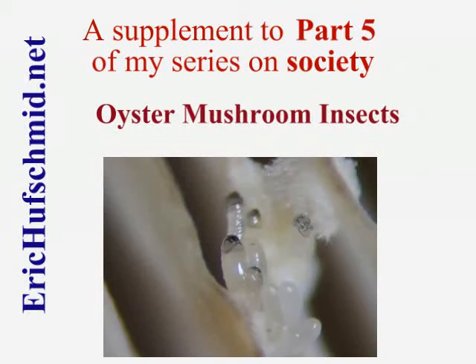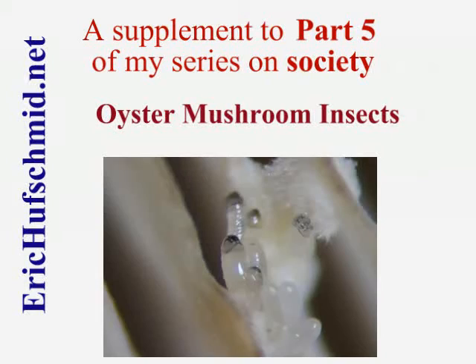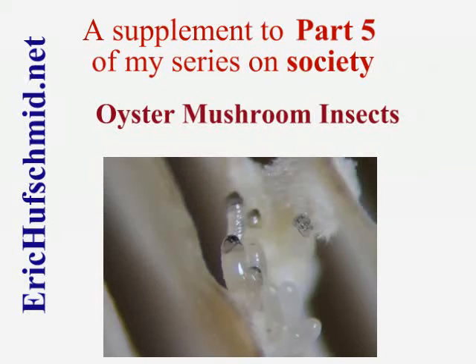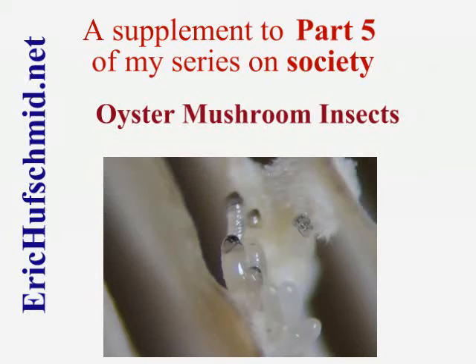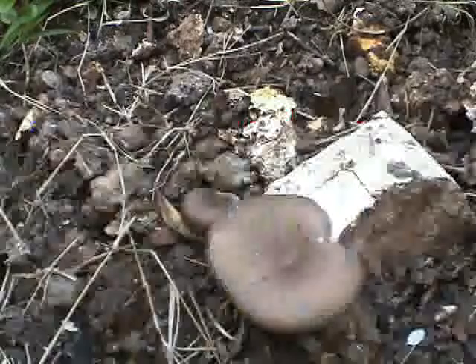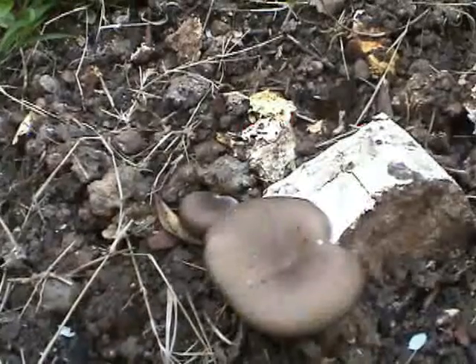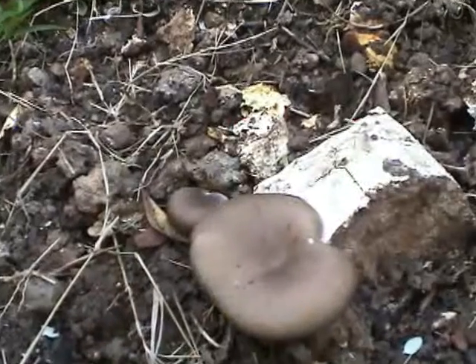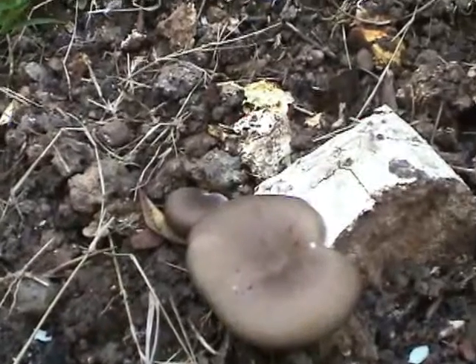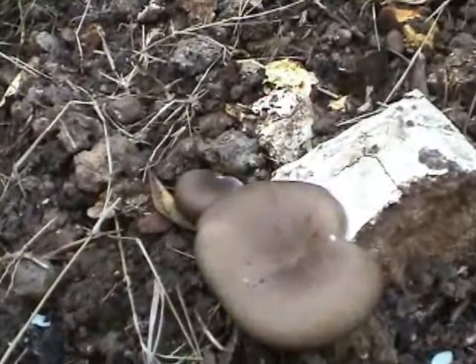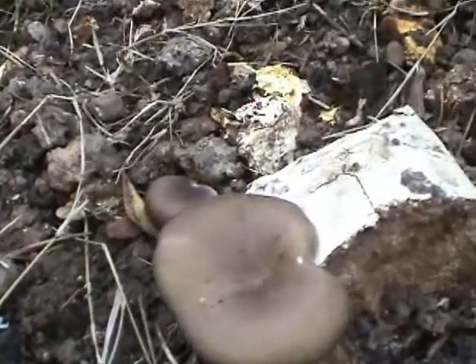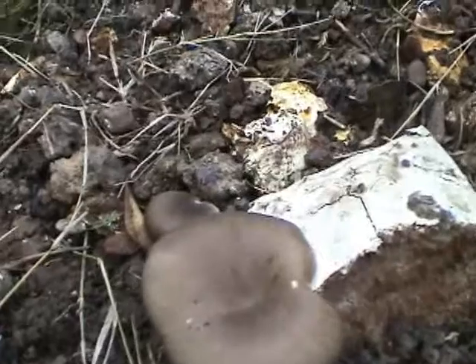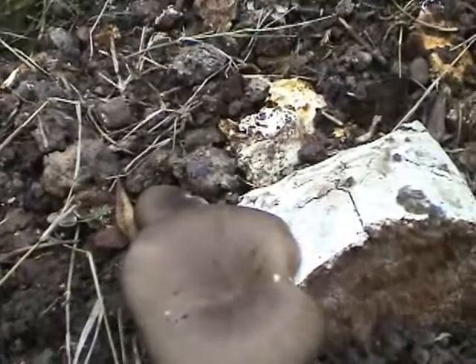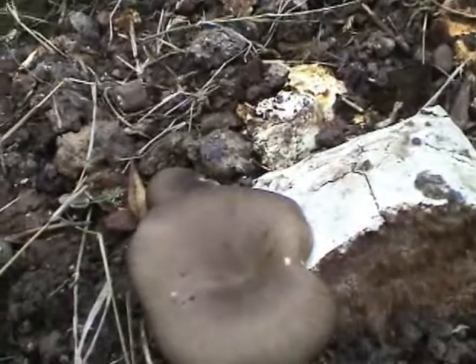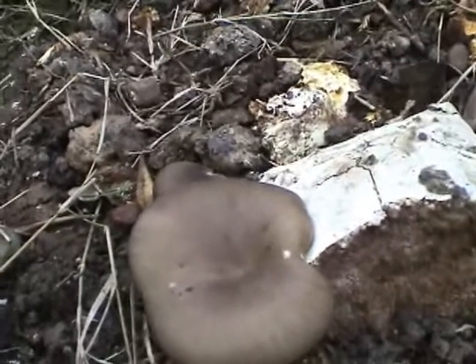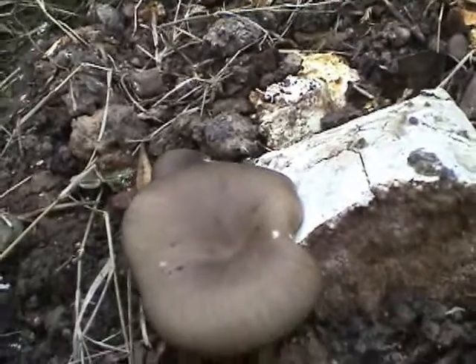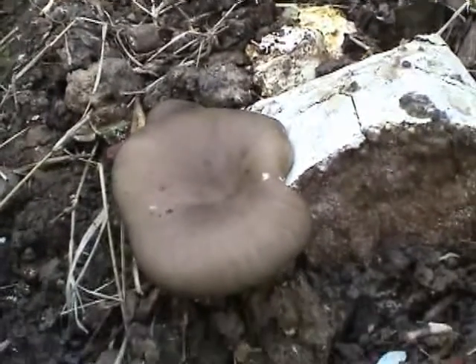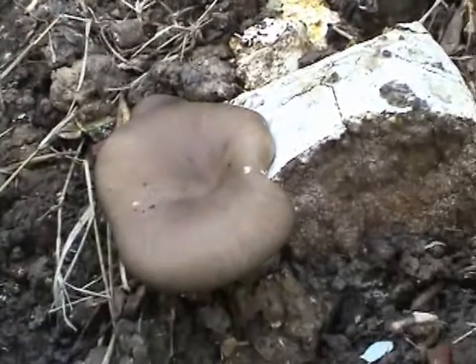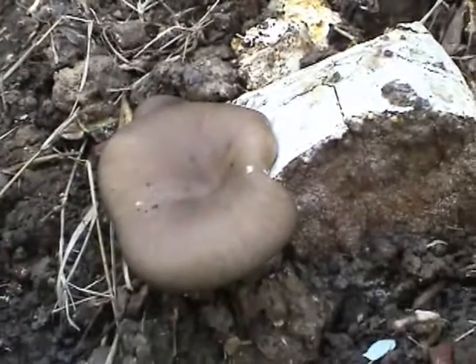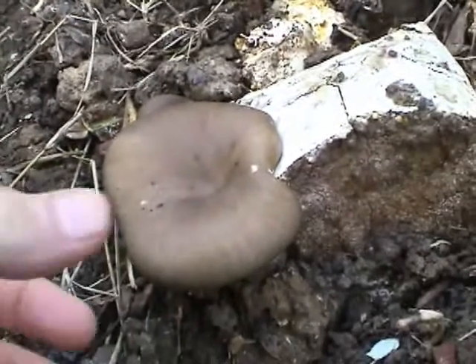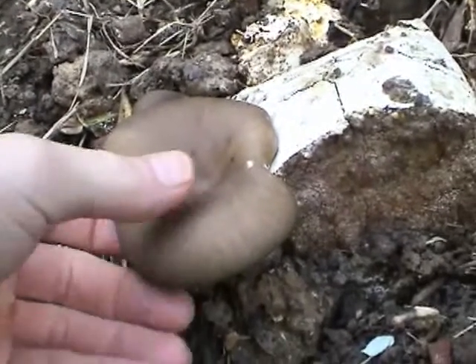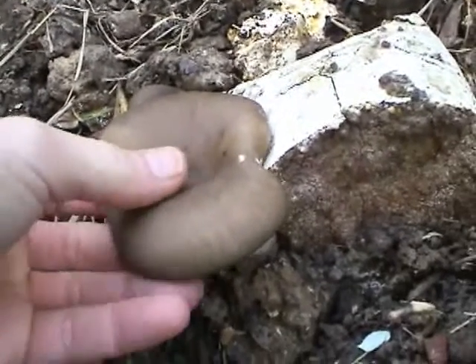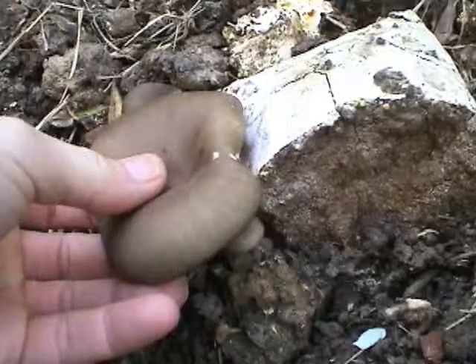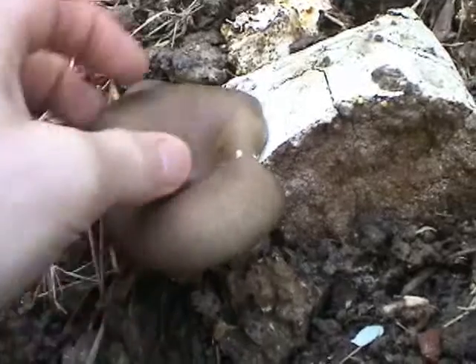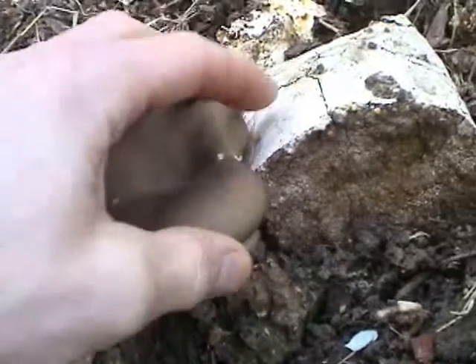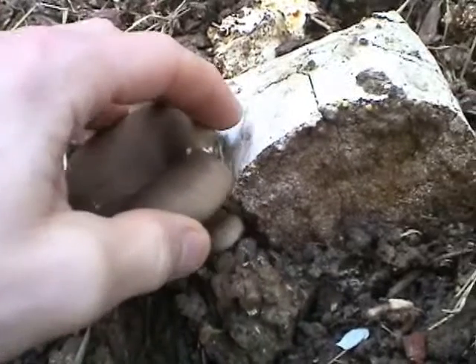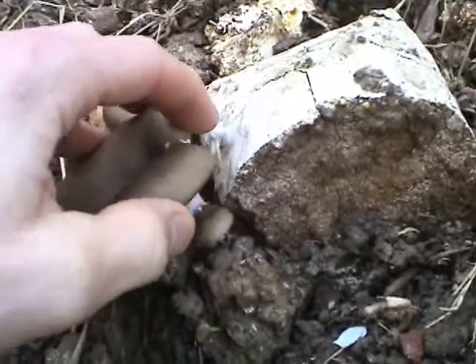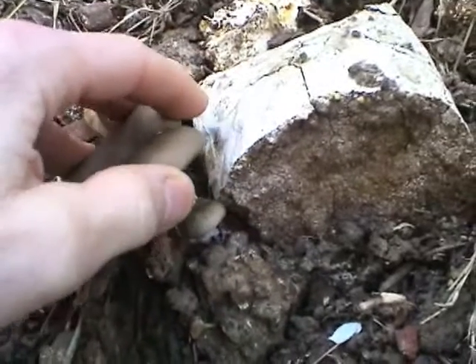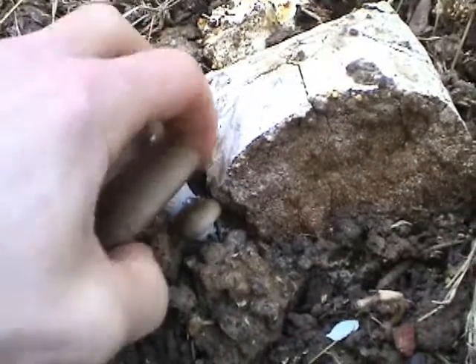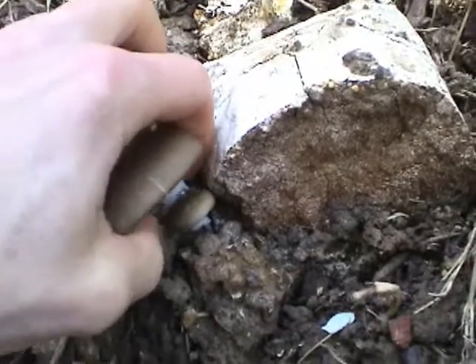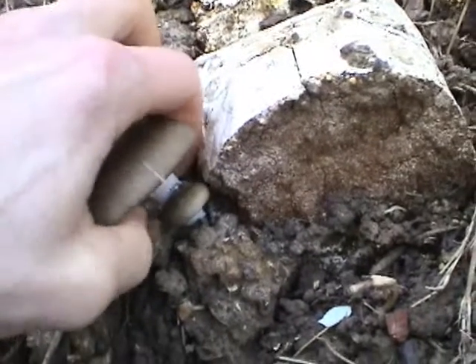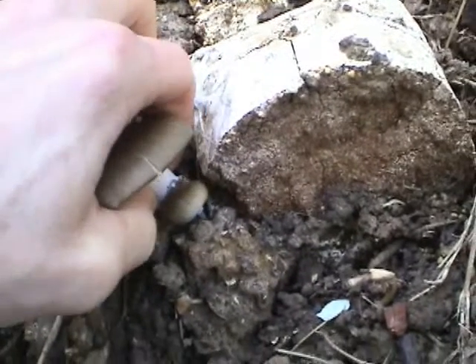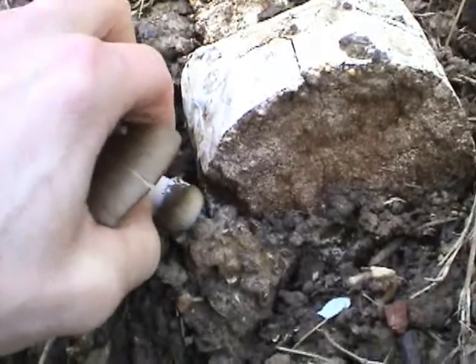Last year, I tried one of the oyster mushroom kits, and after I was finished harvesting the mushrooms, I put the remaining material in the dirt in case it would continue growing. And sure enough, after a rainstorm, a couple mushrooms popped up.